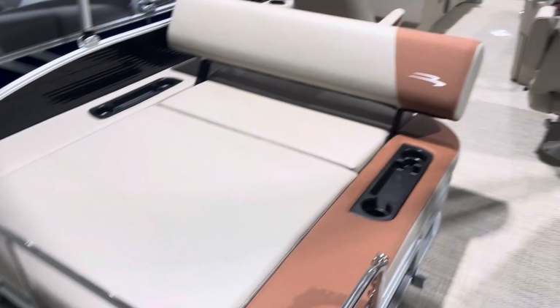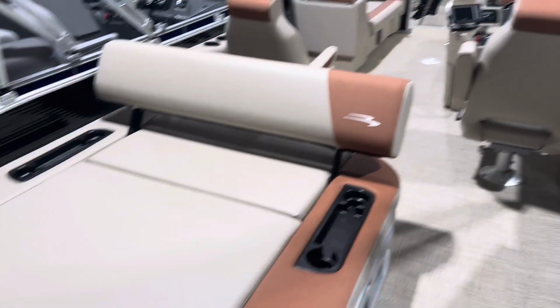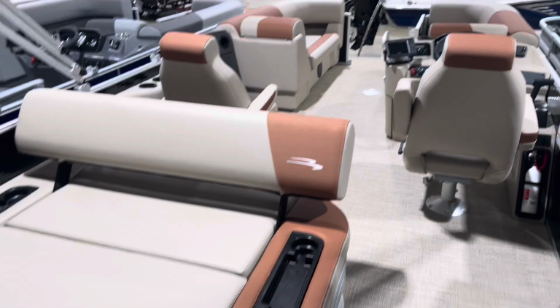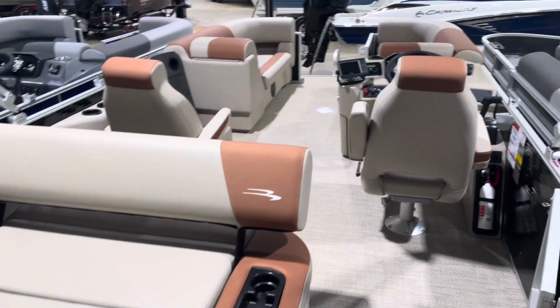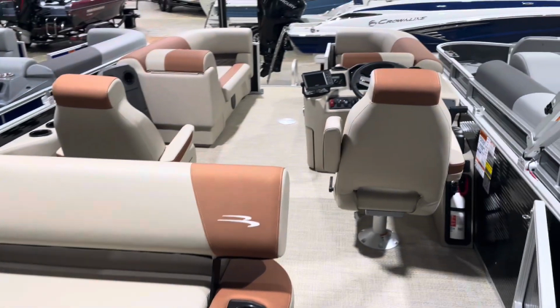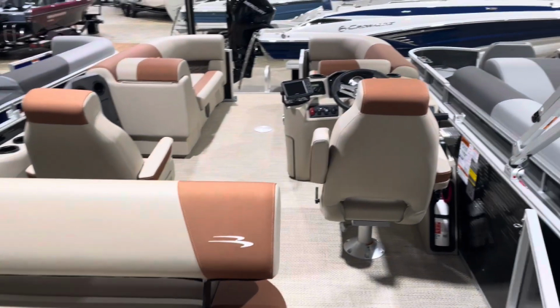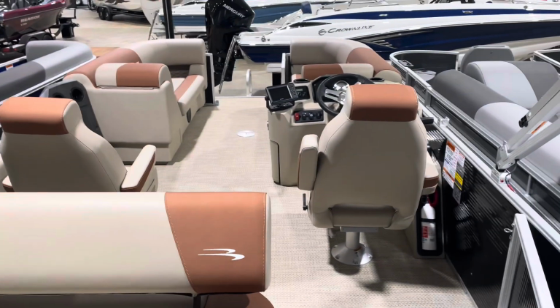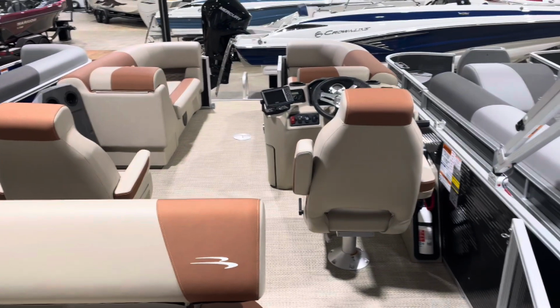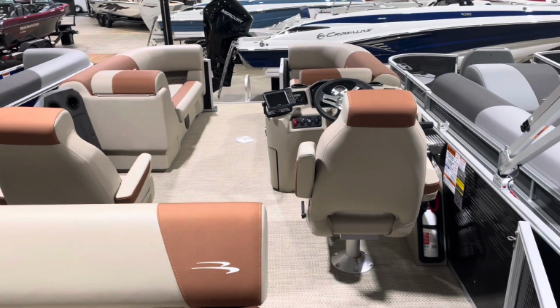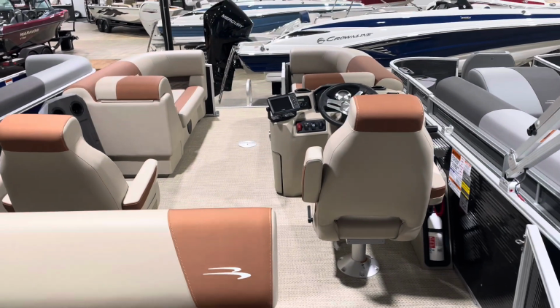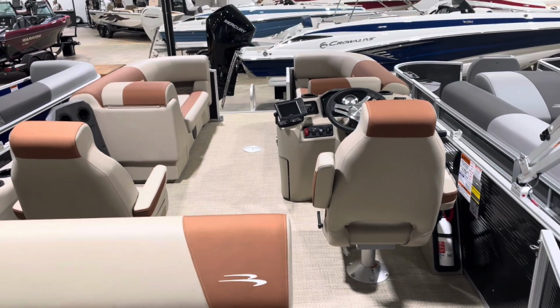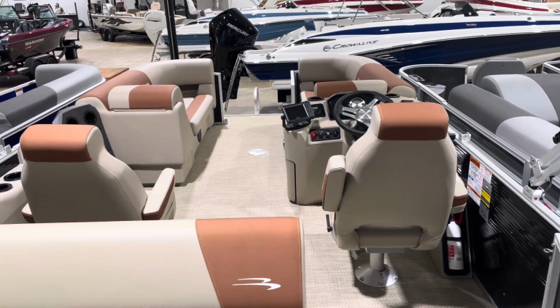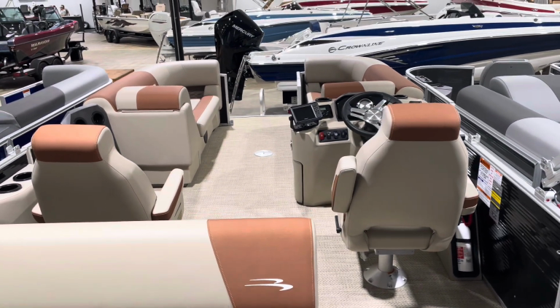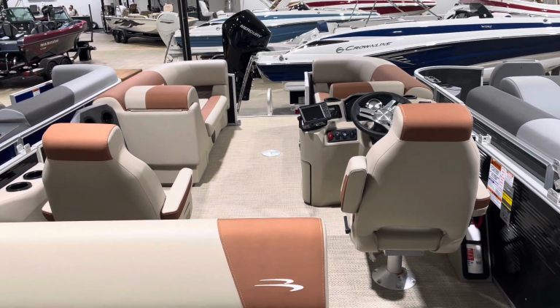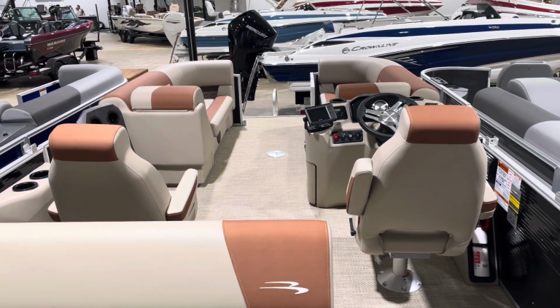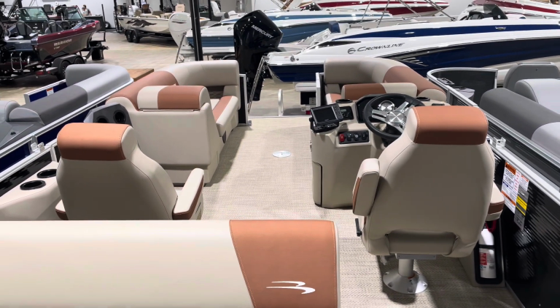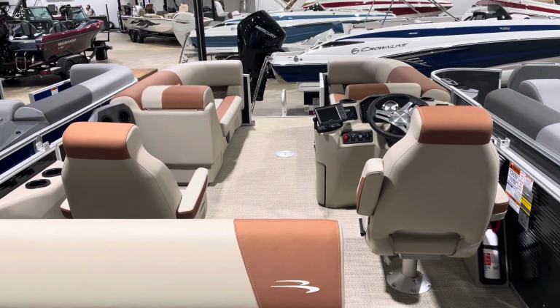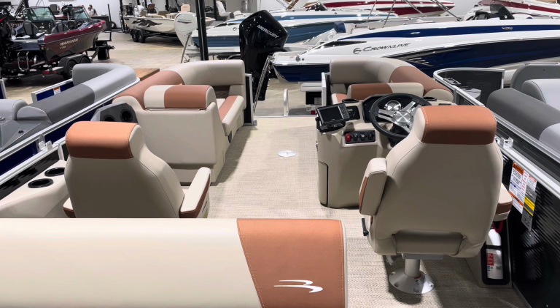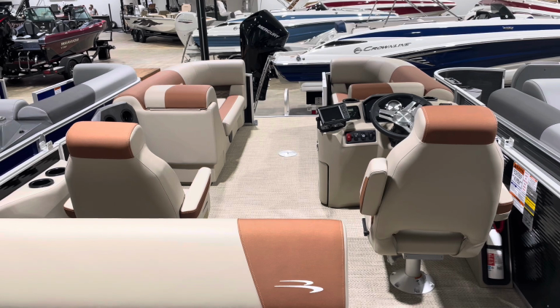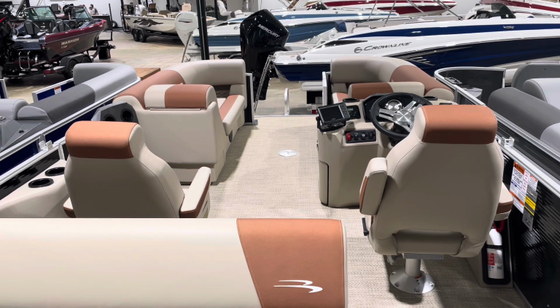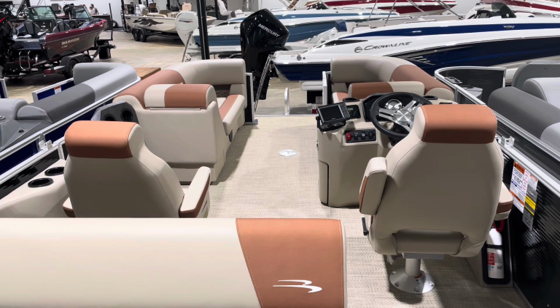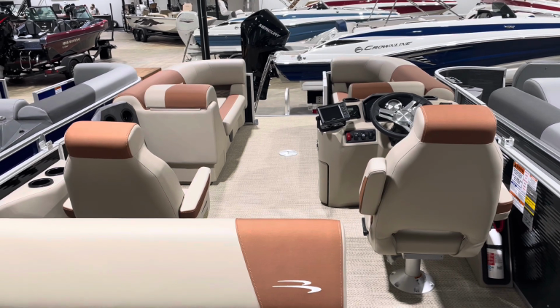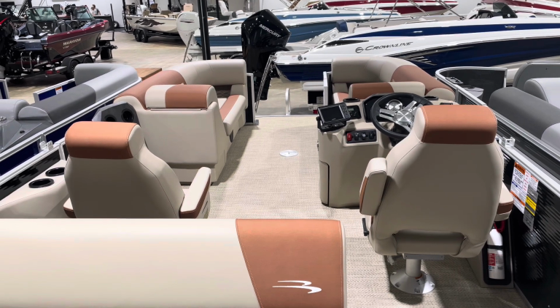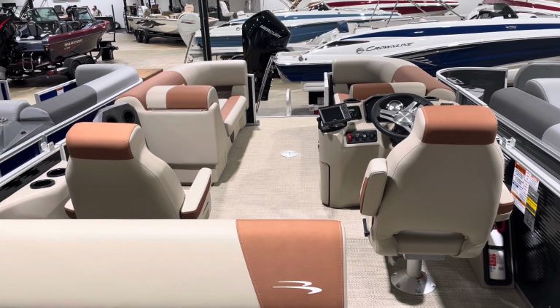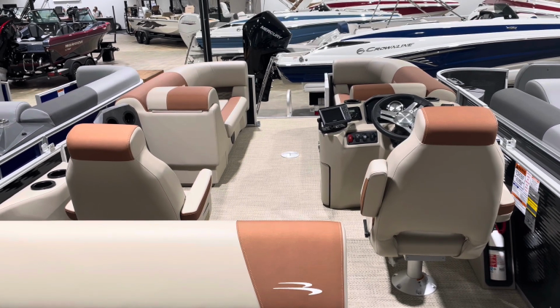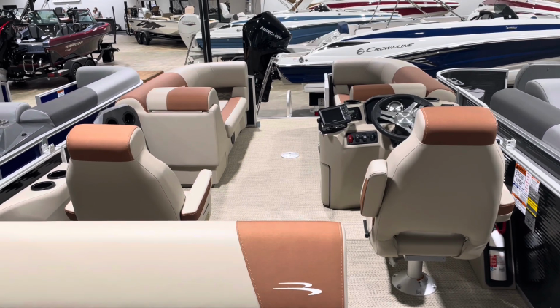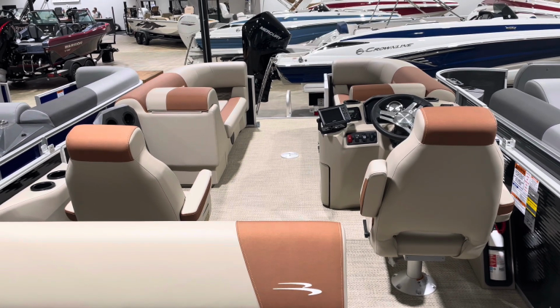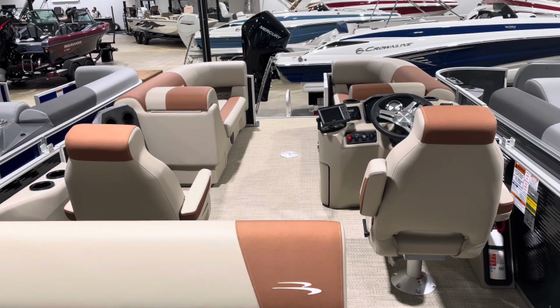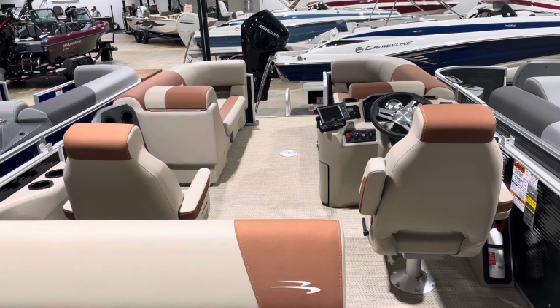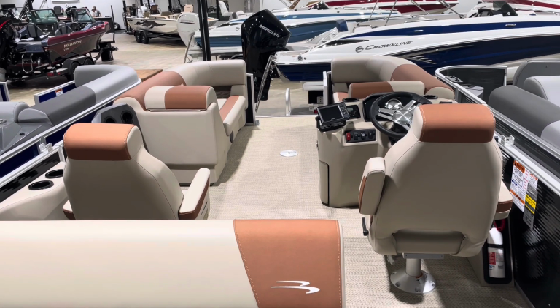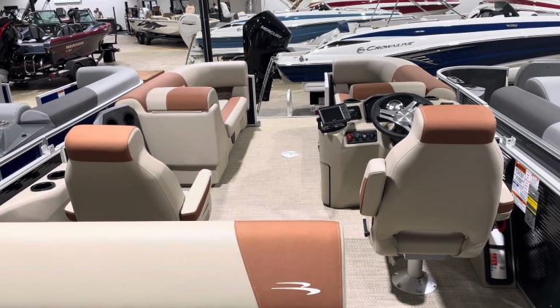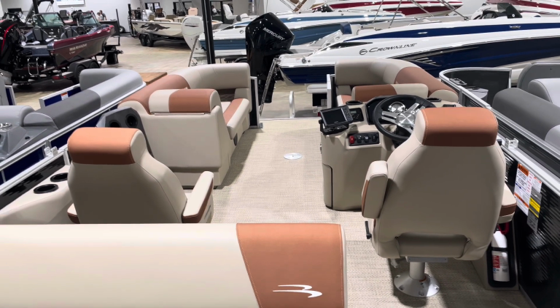This boat is set up for a Yamaha 150, and once again, this is a 2024 20 SSB Bennington. Come down and check it out.